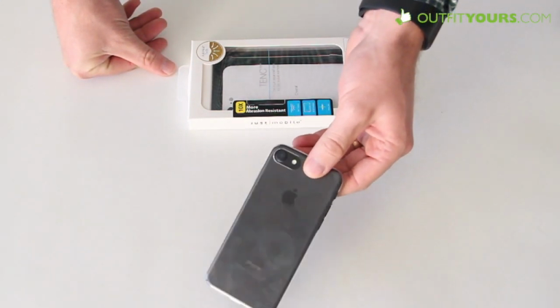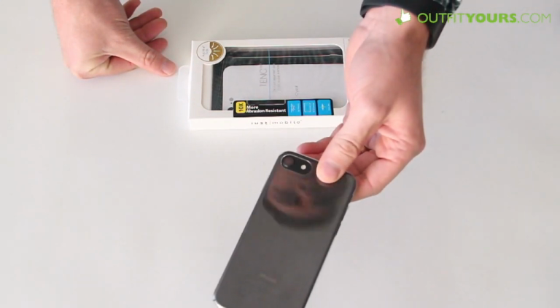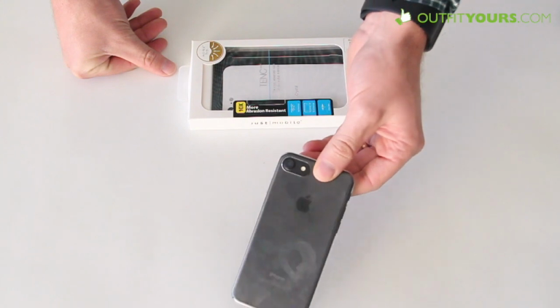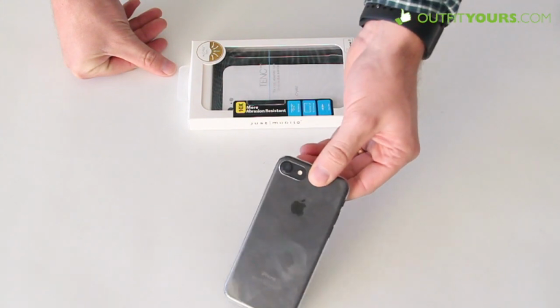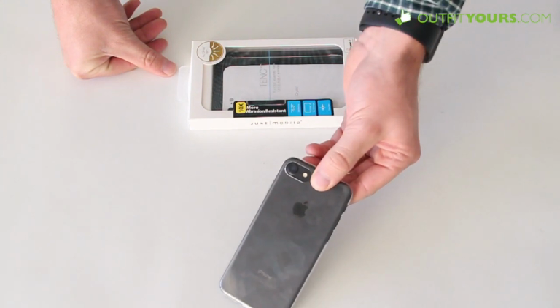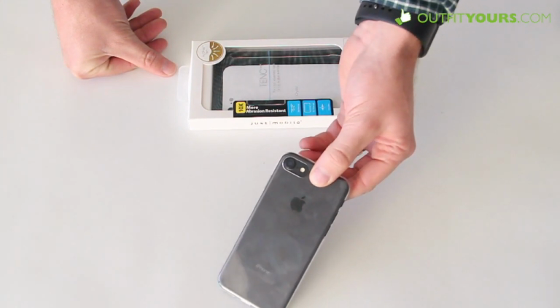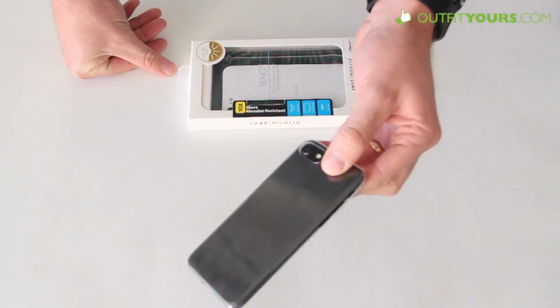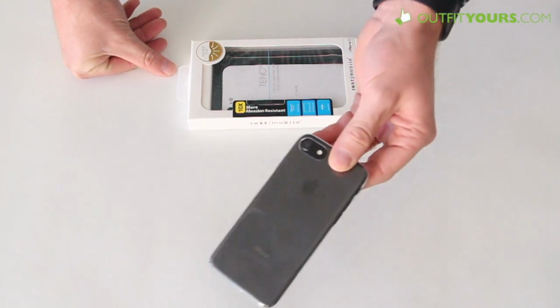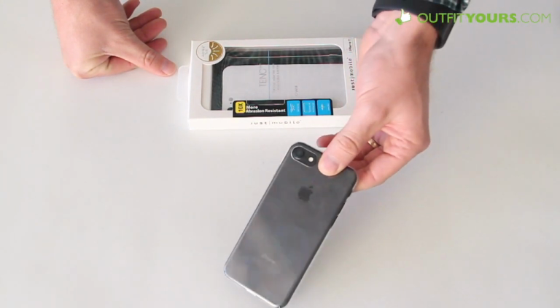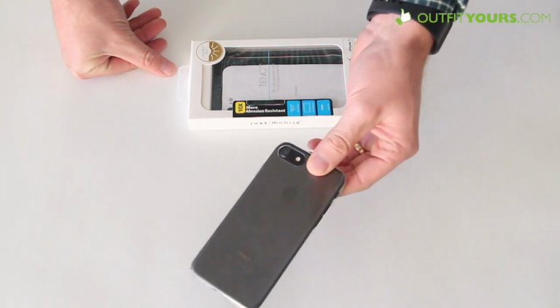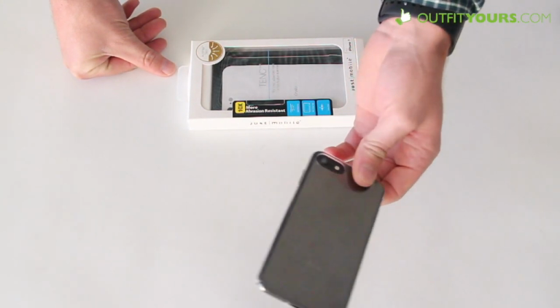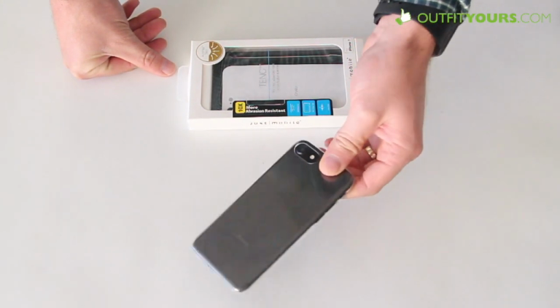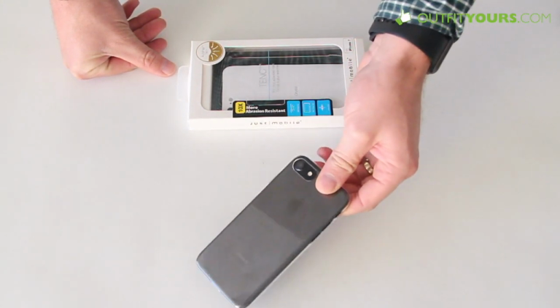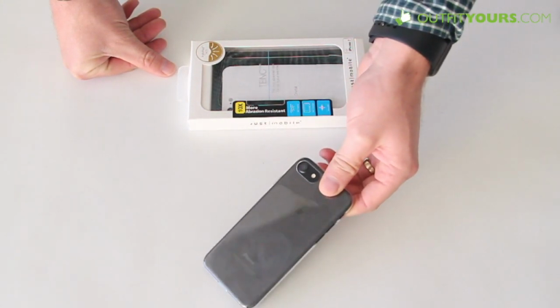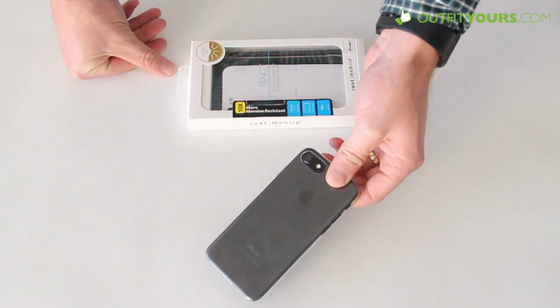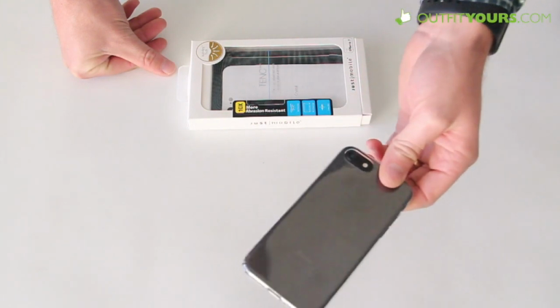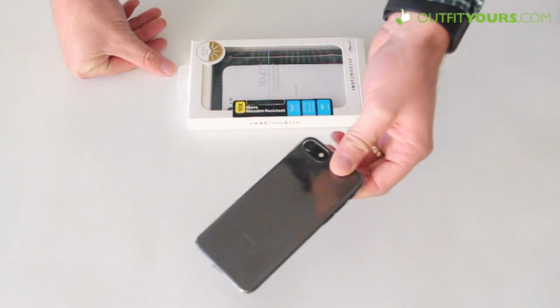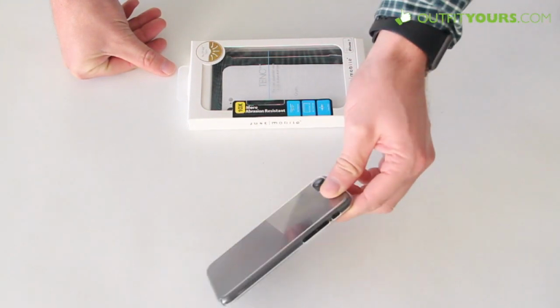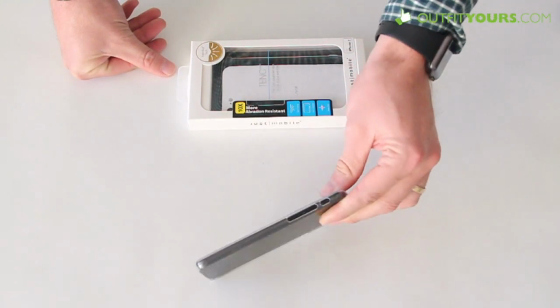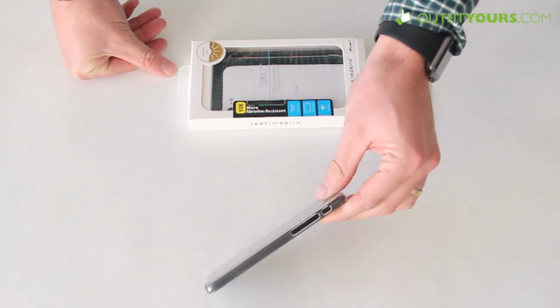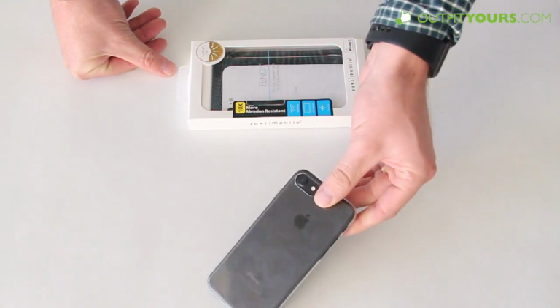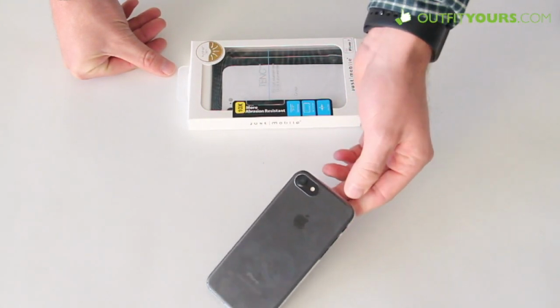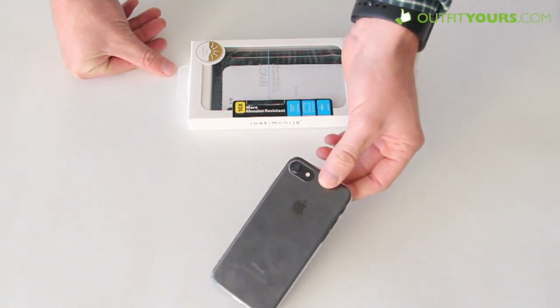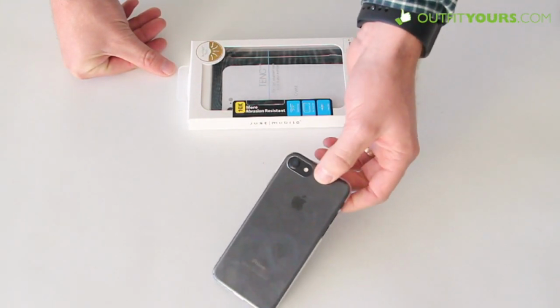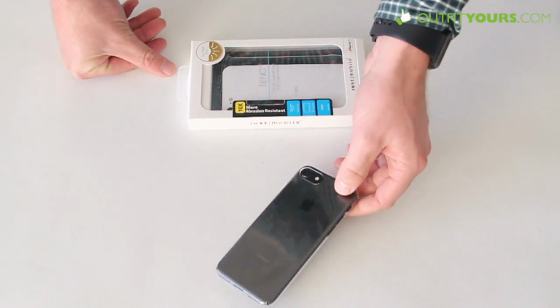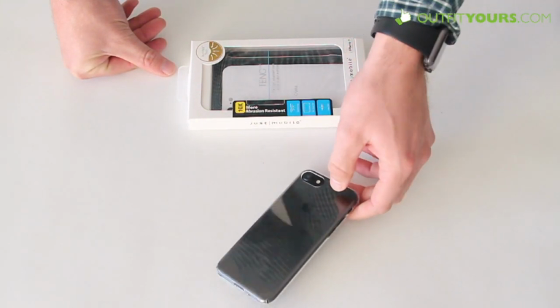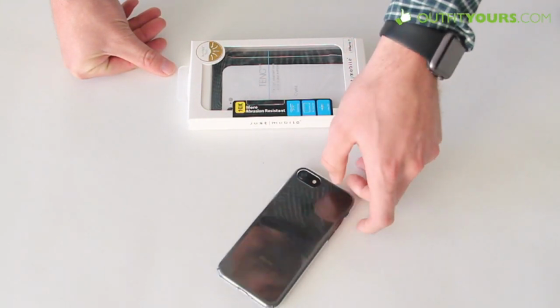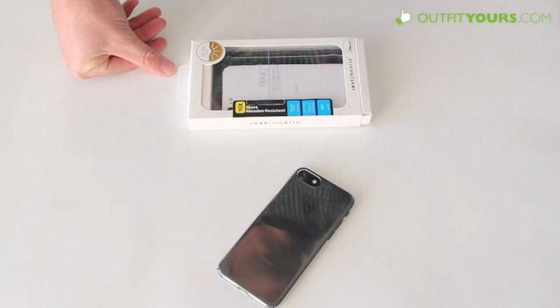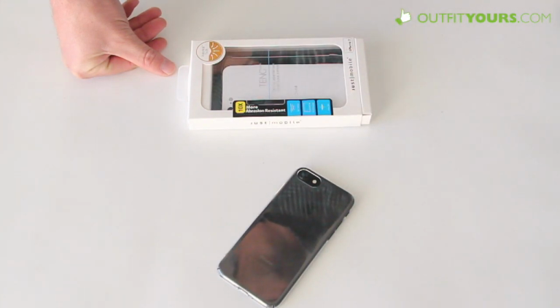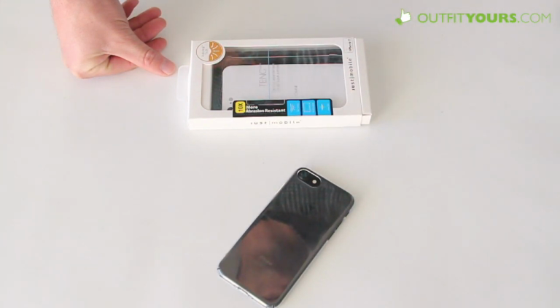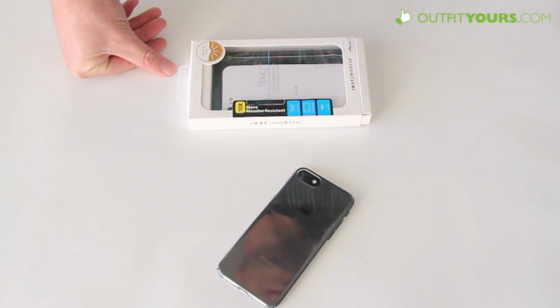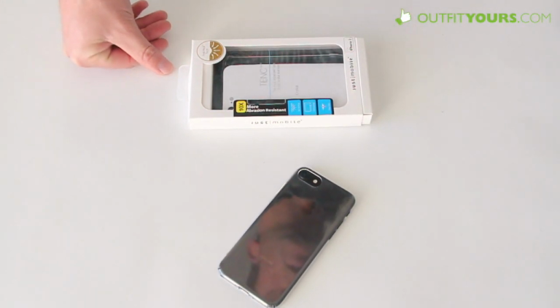It's available for the iPhone 7 and iPhone 7 Plus, so check out all those different options. Plus you'll get free expedited shipping and support our YouTube channel. There you go for the Just Mobile TNC clear case for iPhone 7 and iPhone 7 Plus.